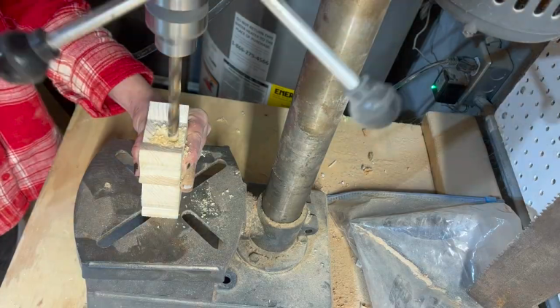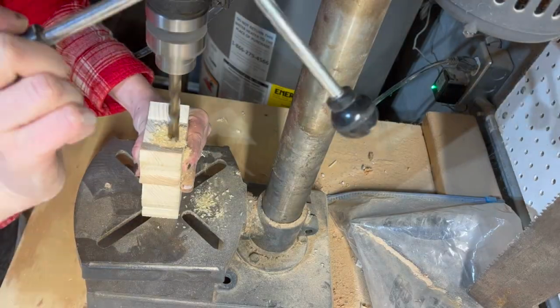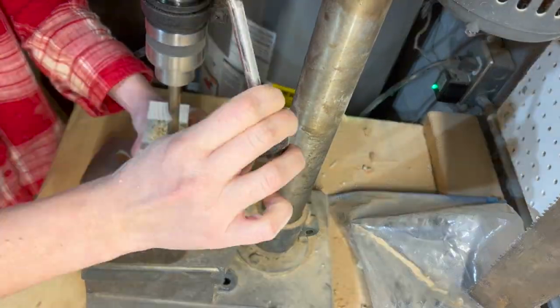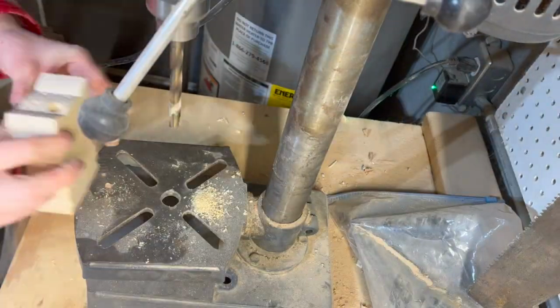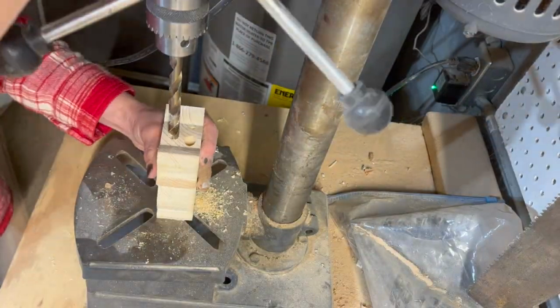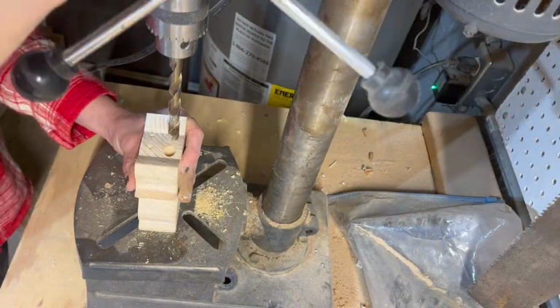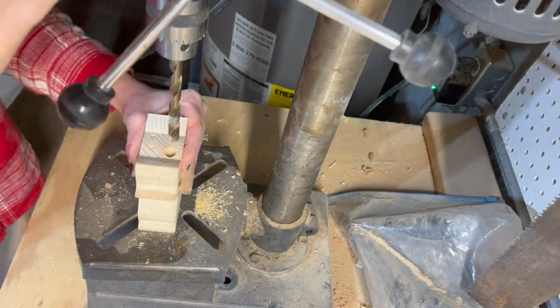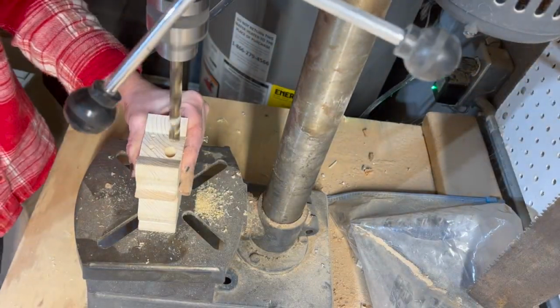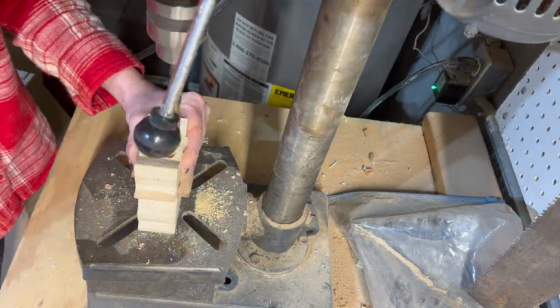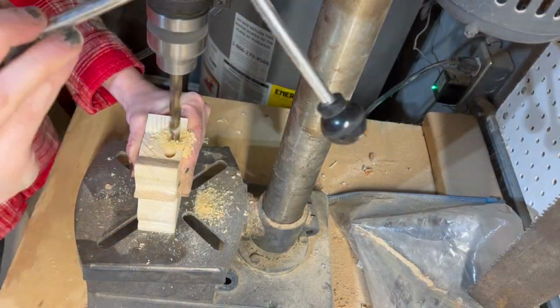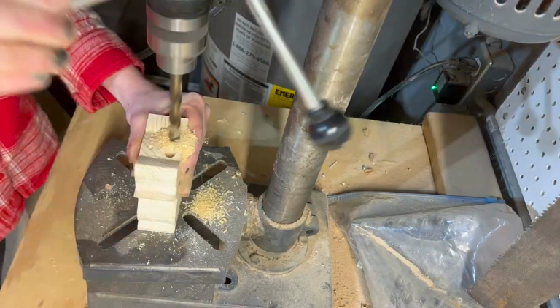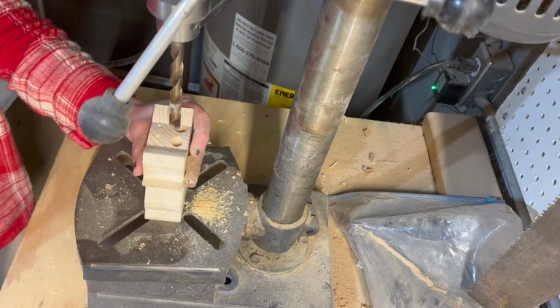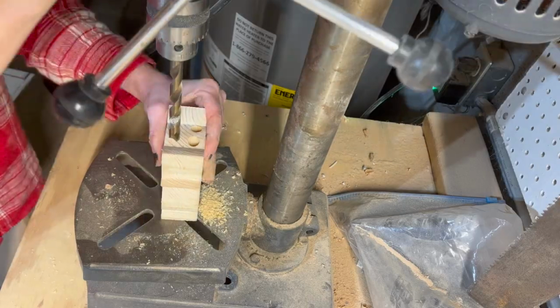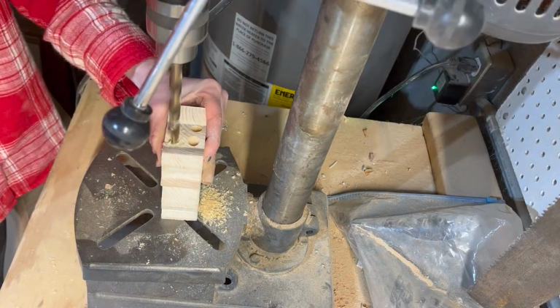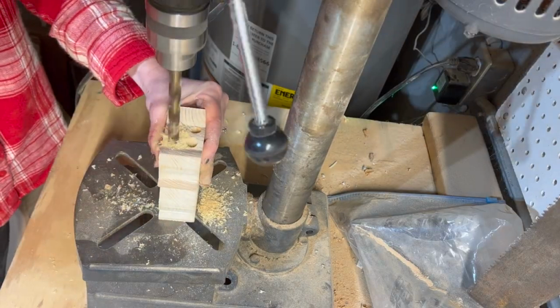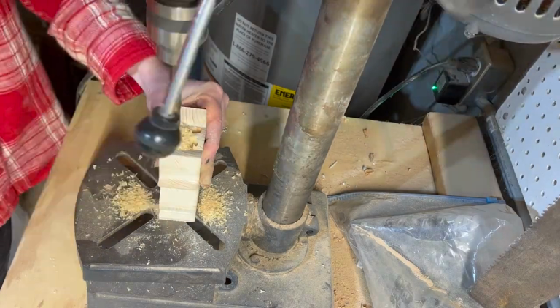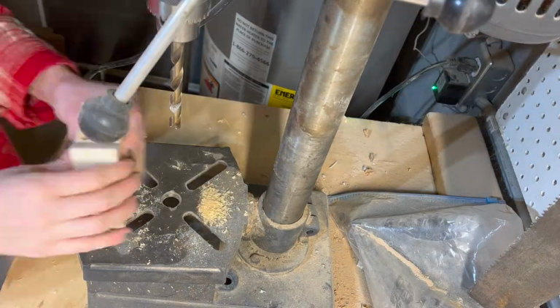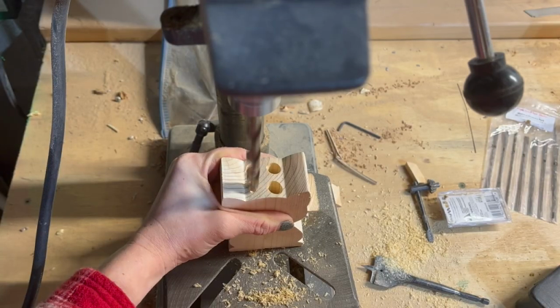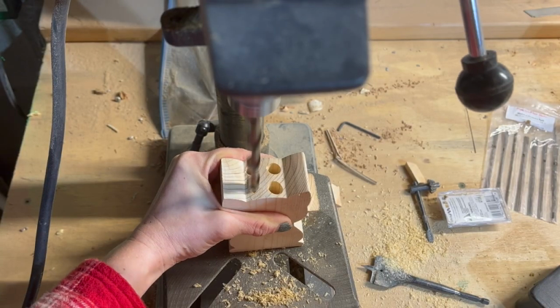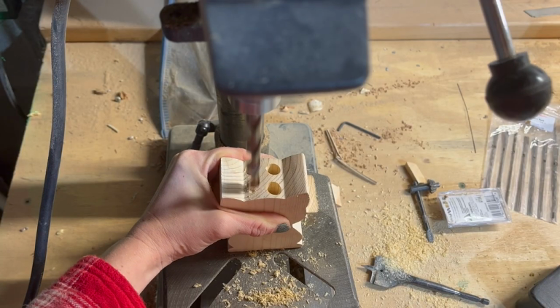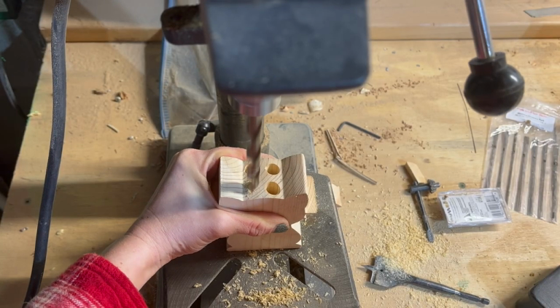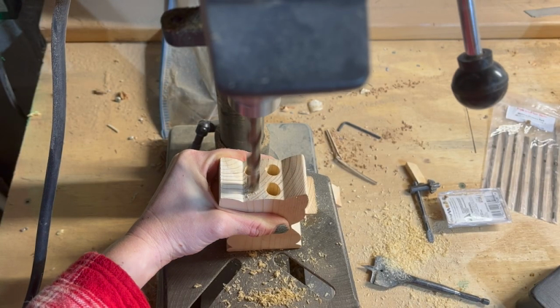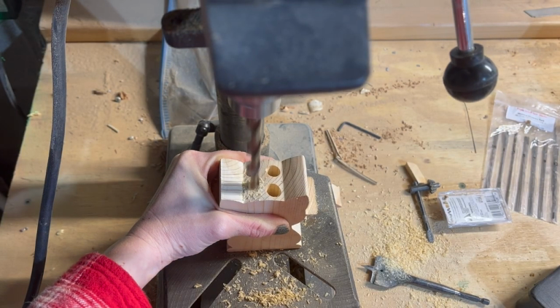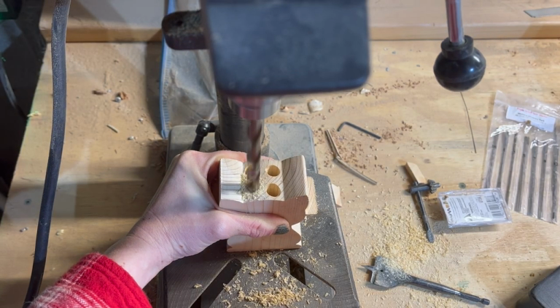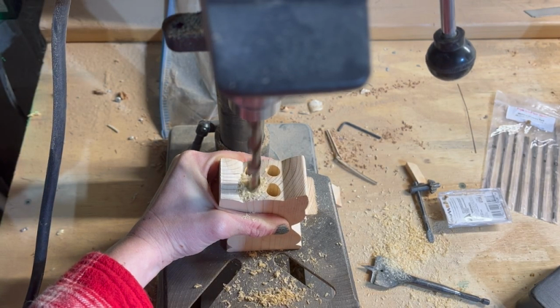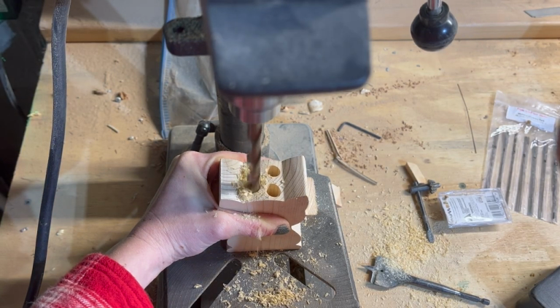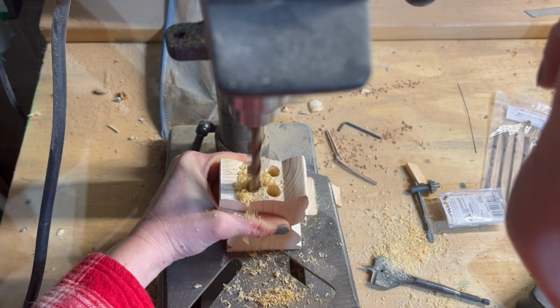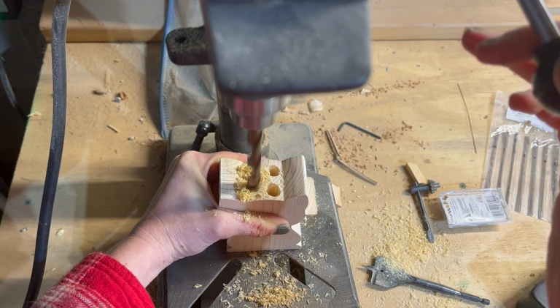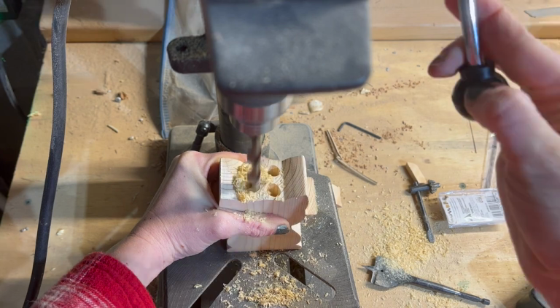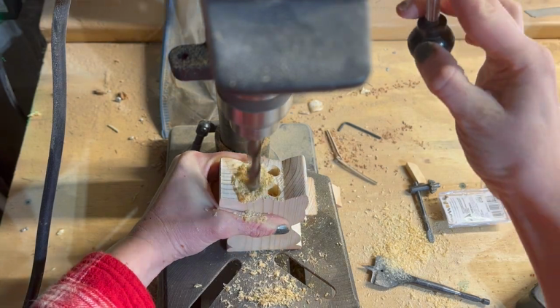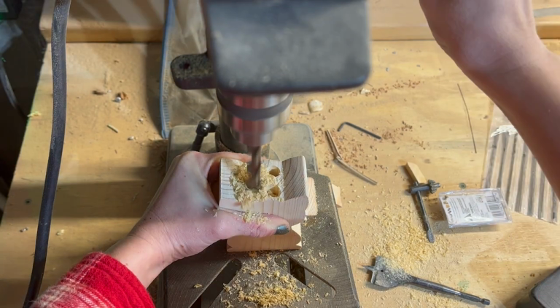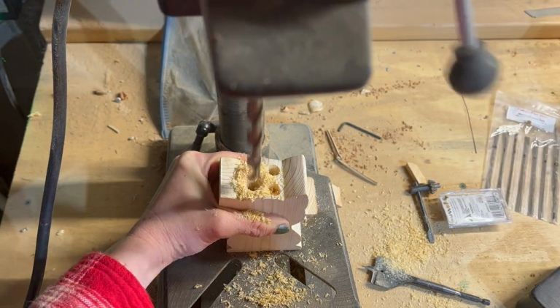After it was cut I took it over to my drill press and created four holes with a drill bit just large enough to fit my pen. I decided that four separate holes actually gave me more space than a circle bit in this case.